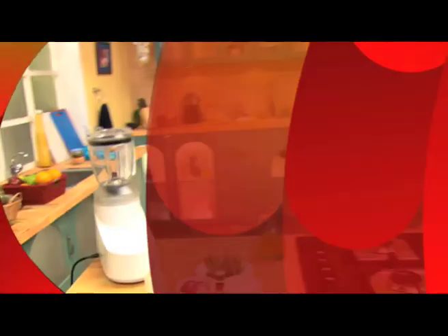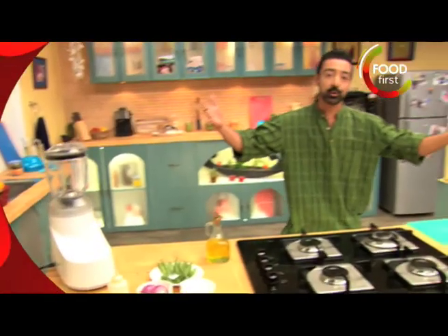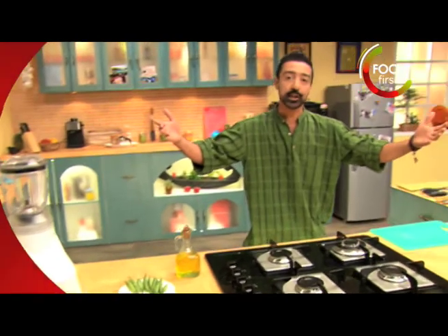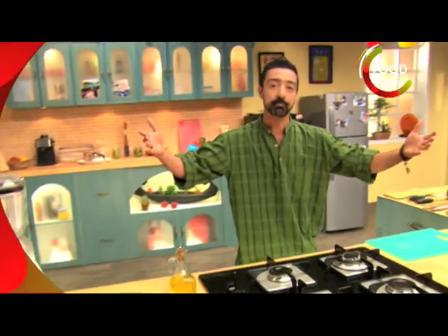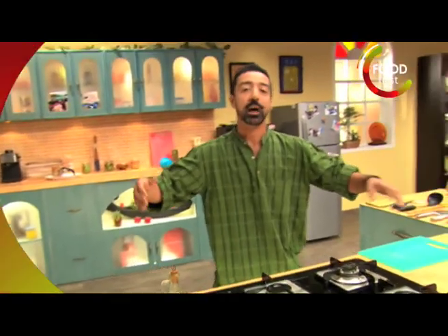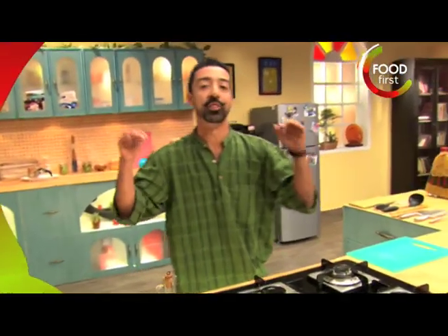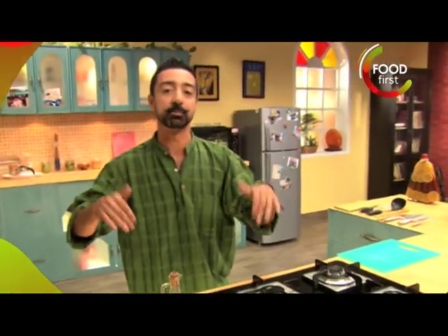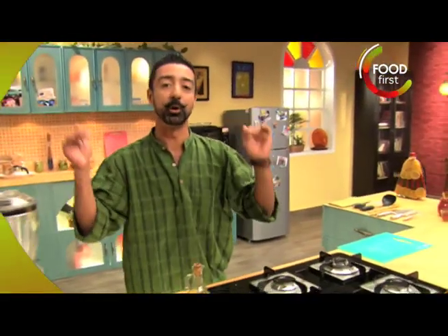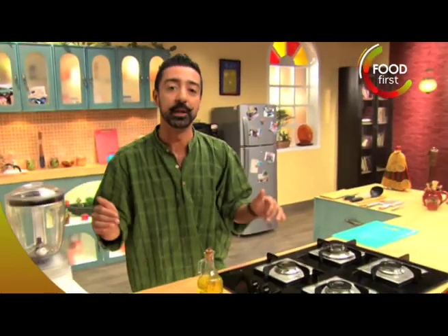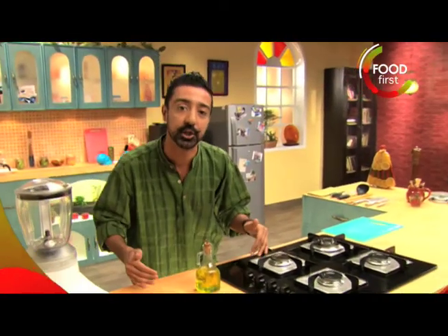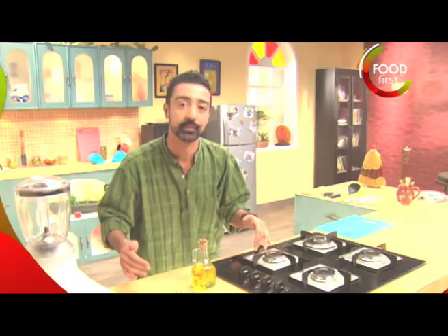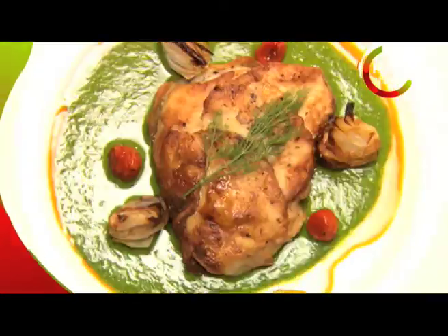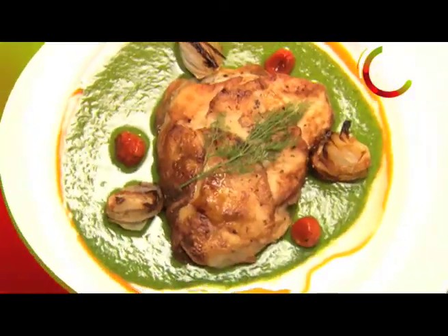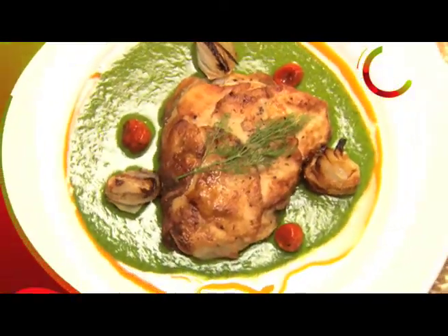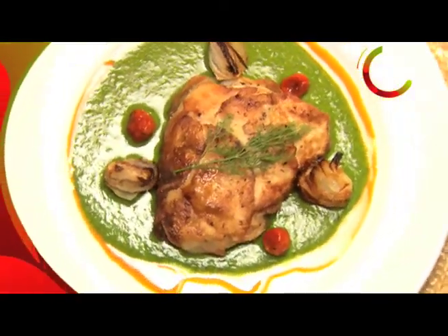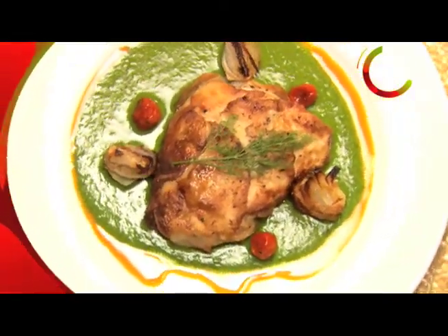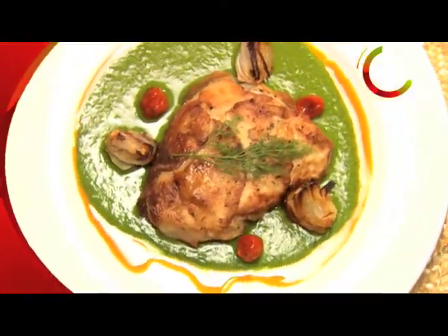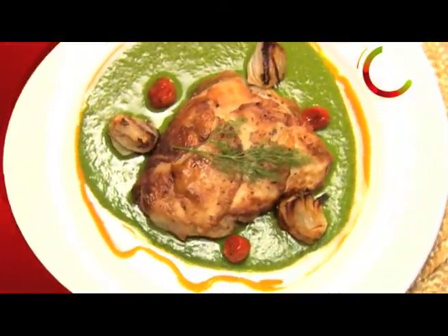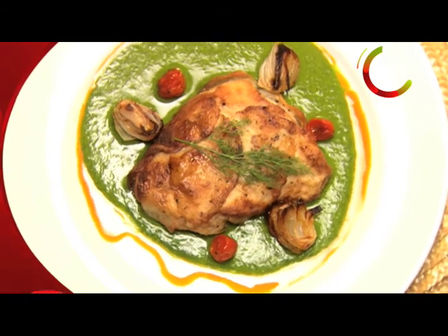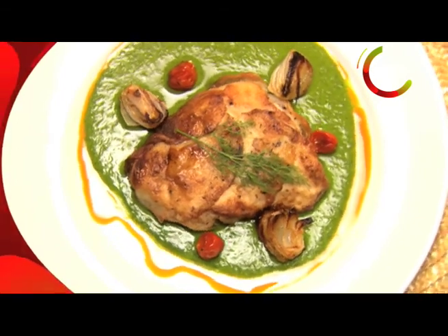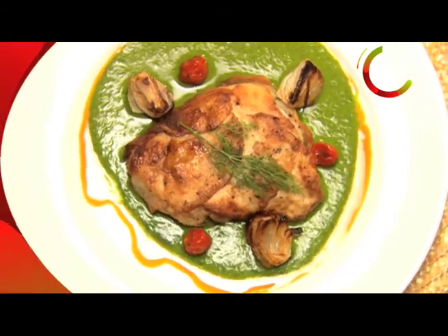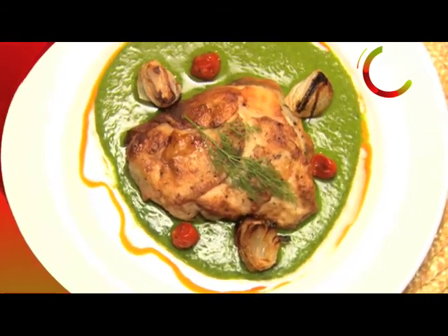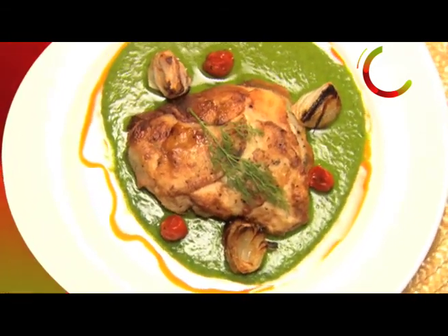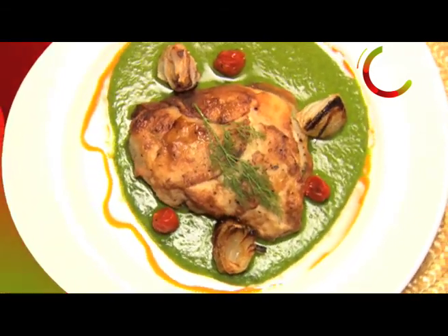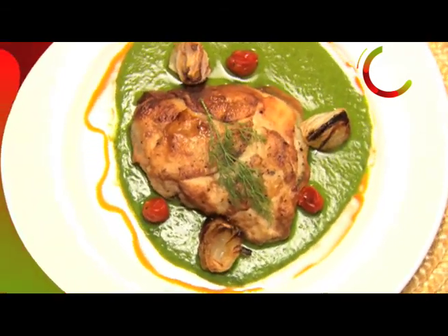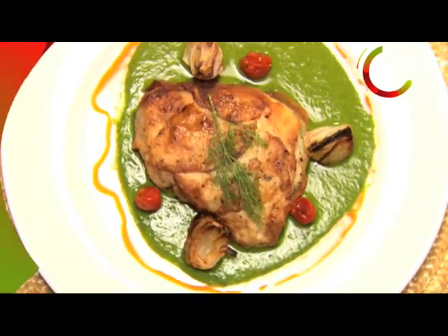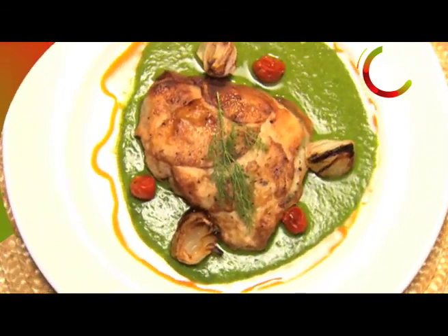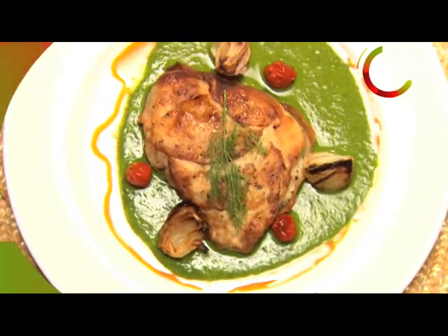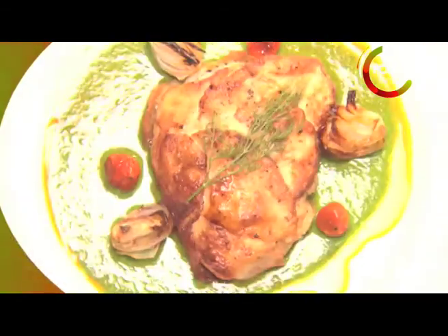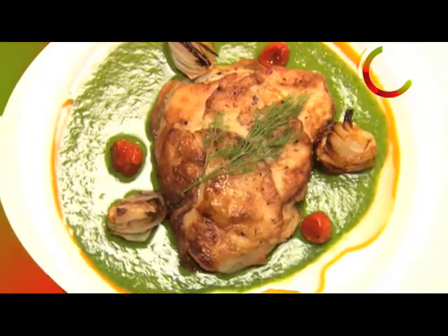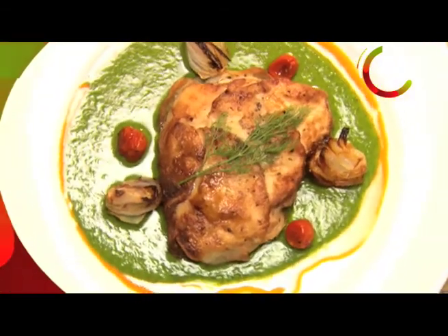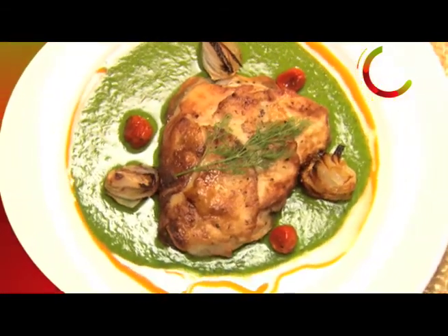I'm Chris Saleem, and this is my Bohemian Kitchen. Today we're going to be cooking potato encrusted filet of snapper with an unbelievably flavorful dill sauce.